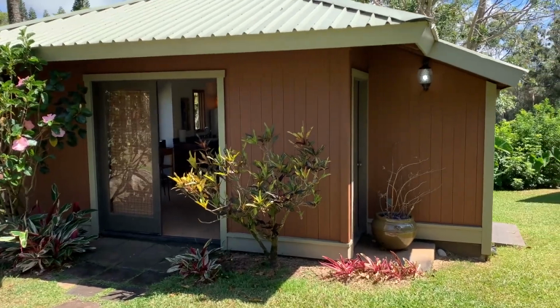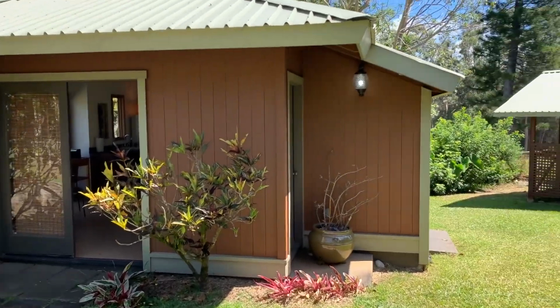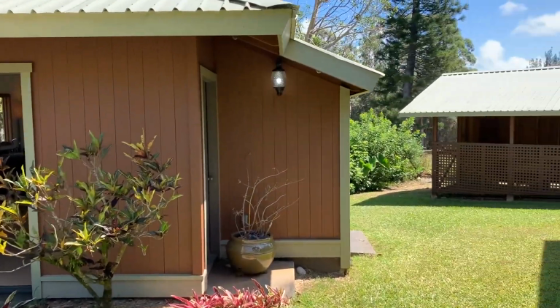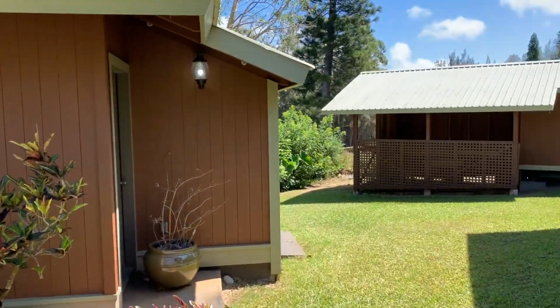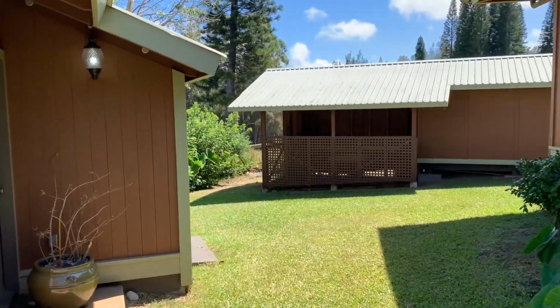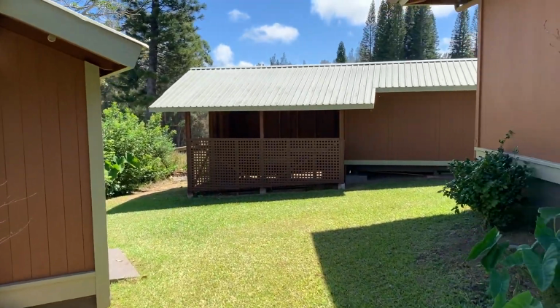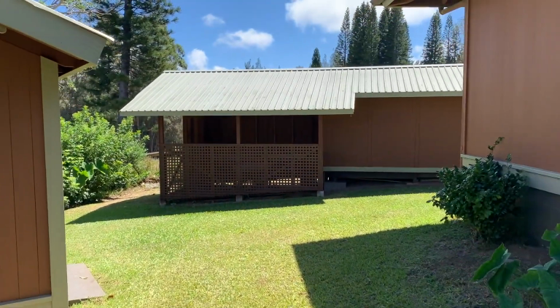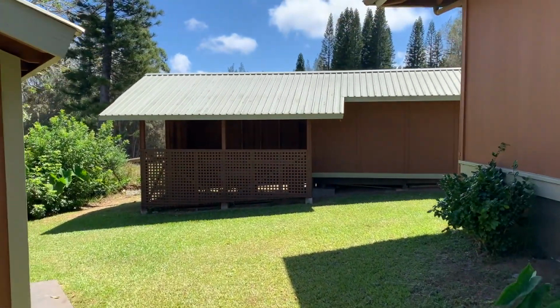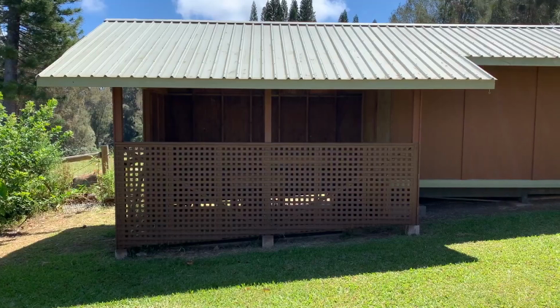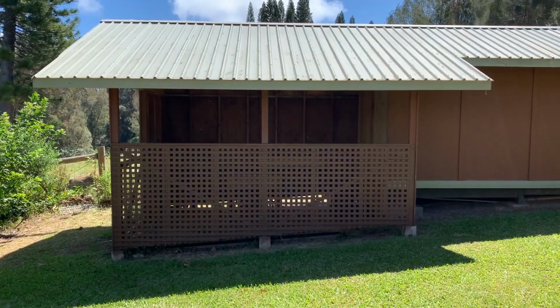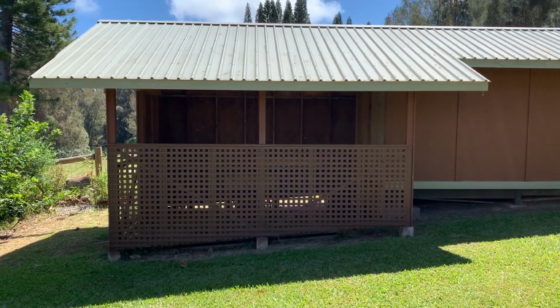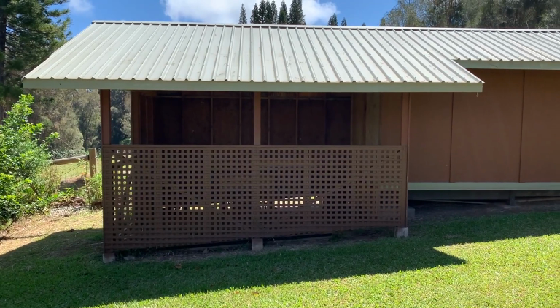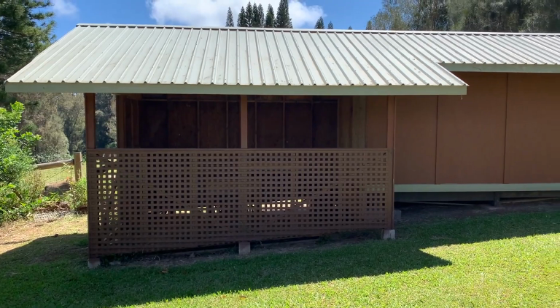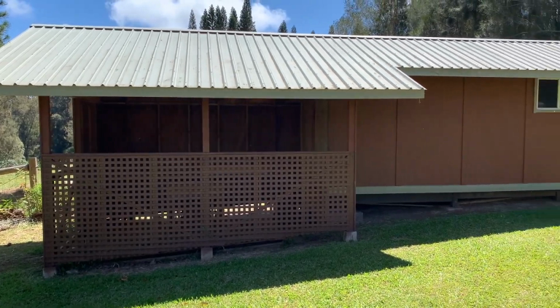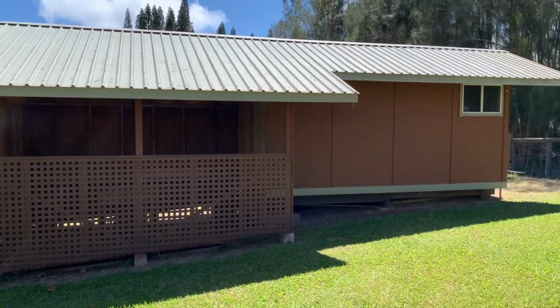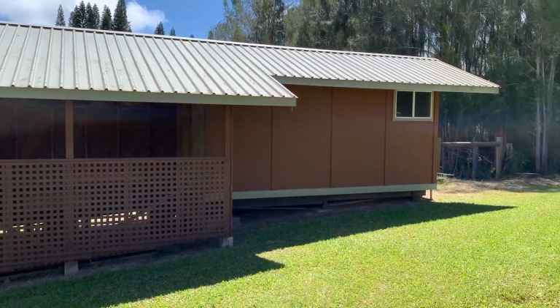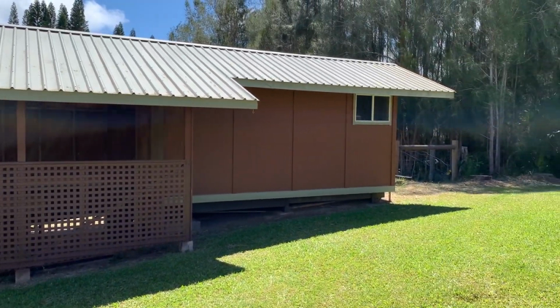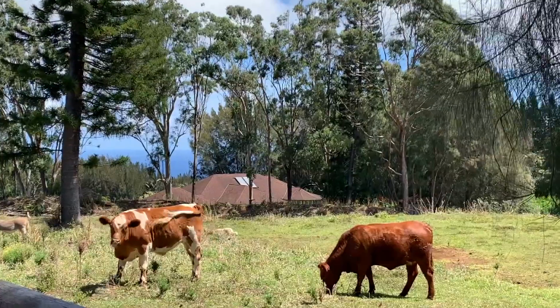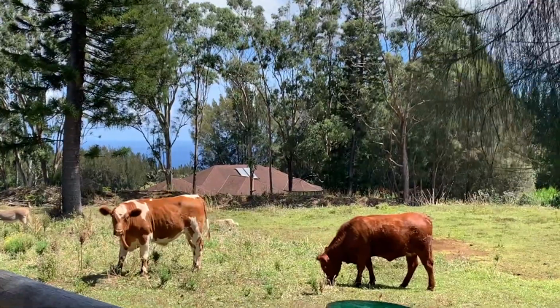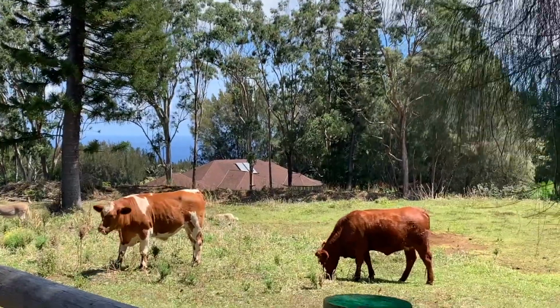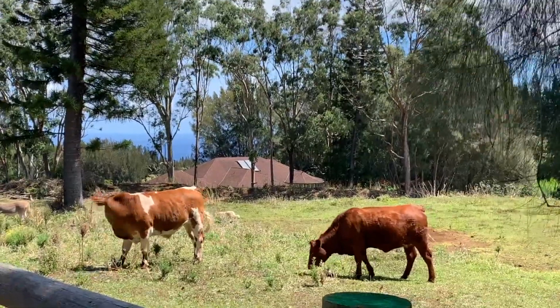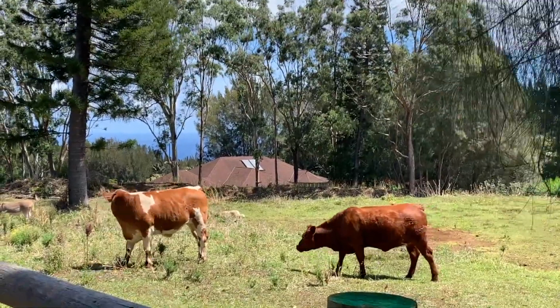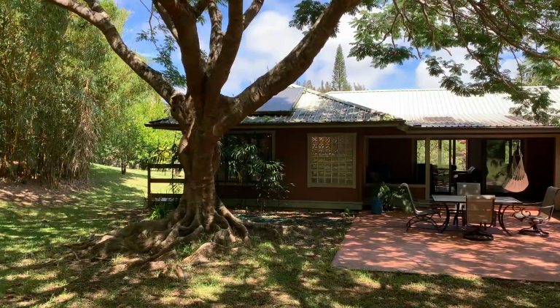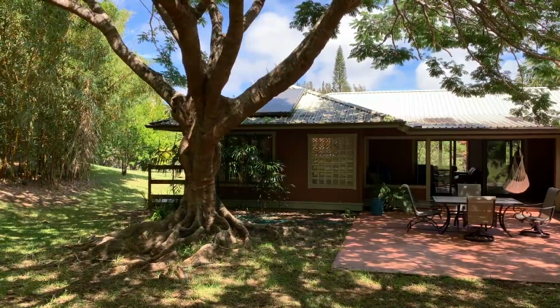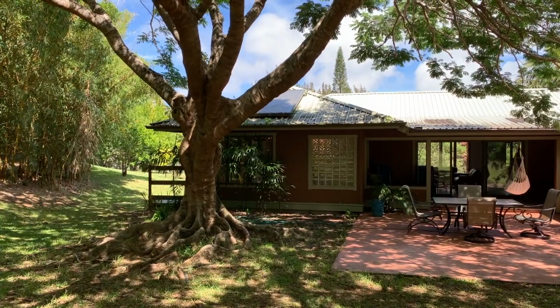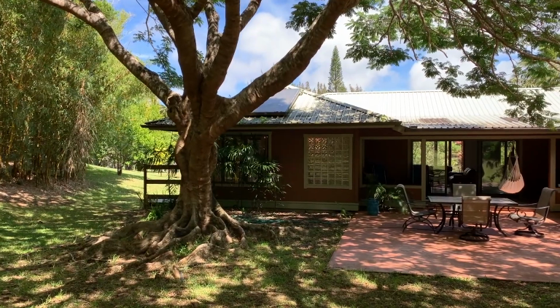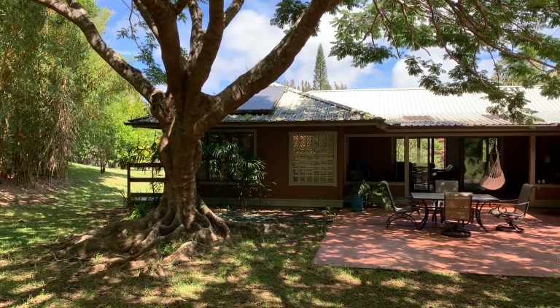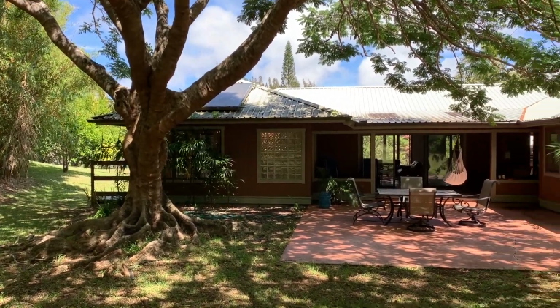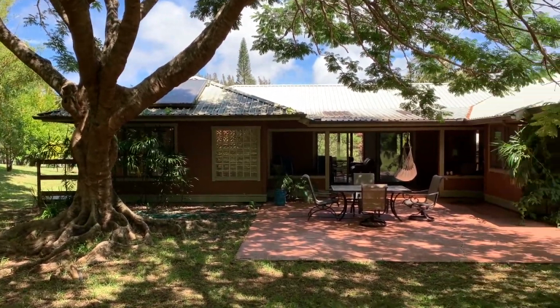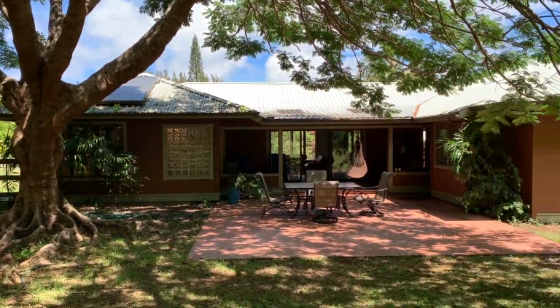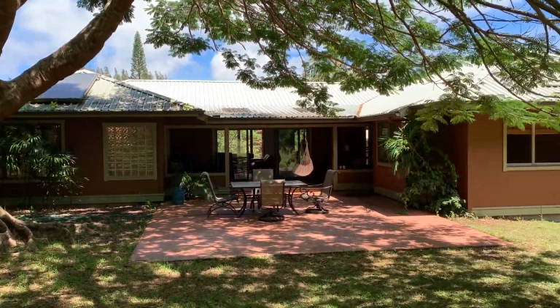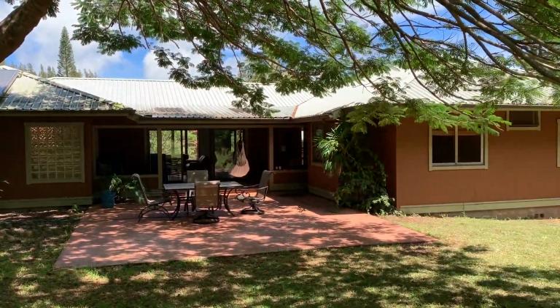This home also includes a one-horse barn with storage, a fully fenced yard, an oversized garage with a 30-foot workshop area, and another area off the garage that can be used as an office or a craft area.